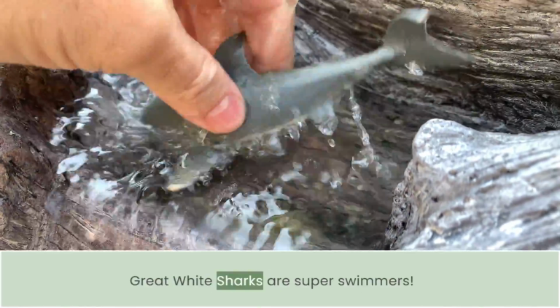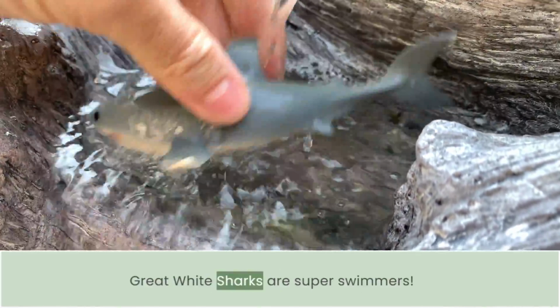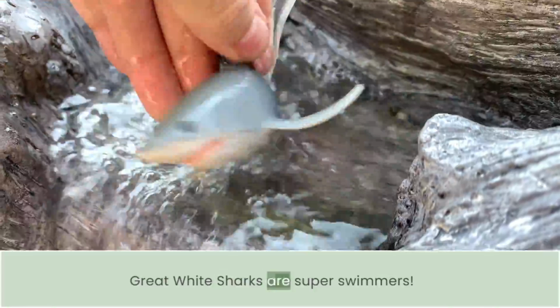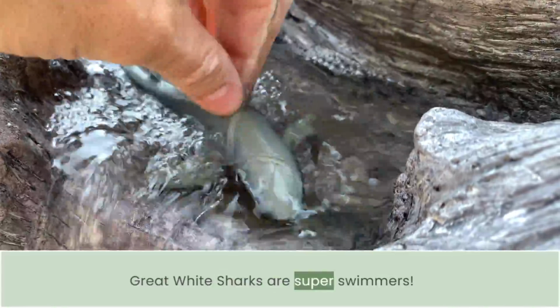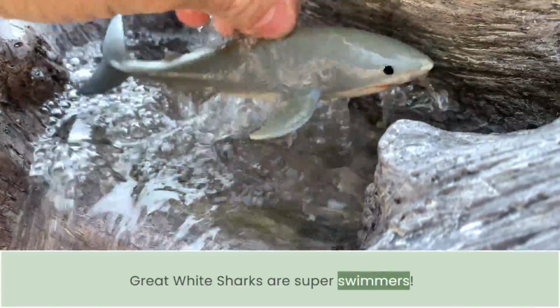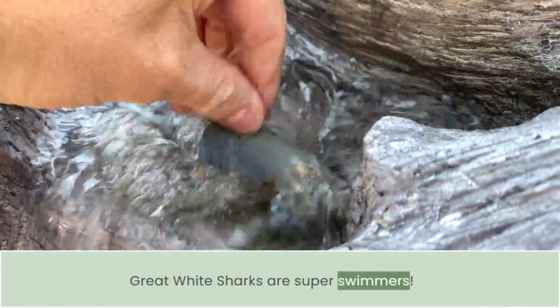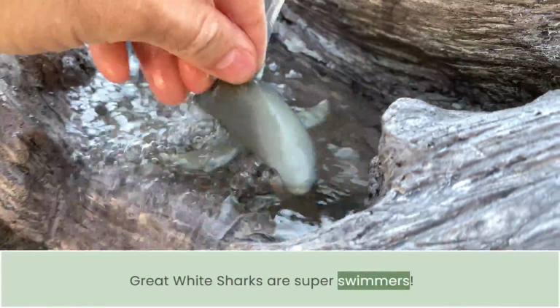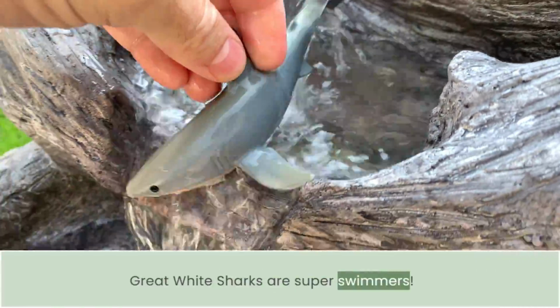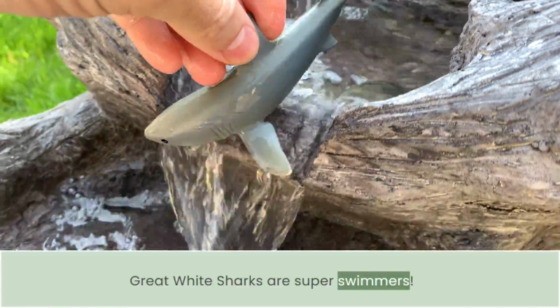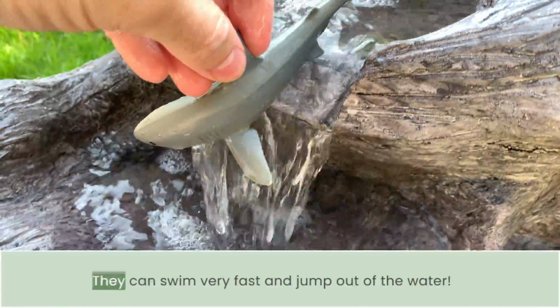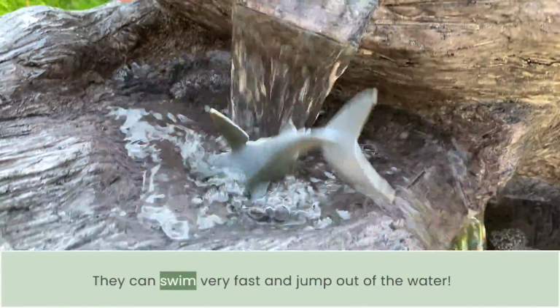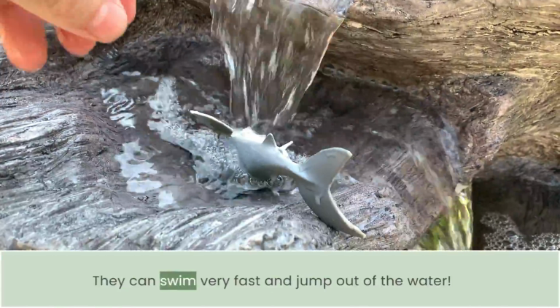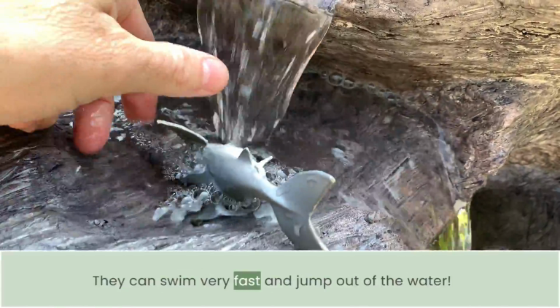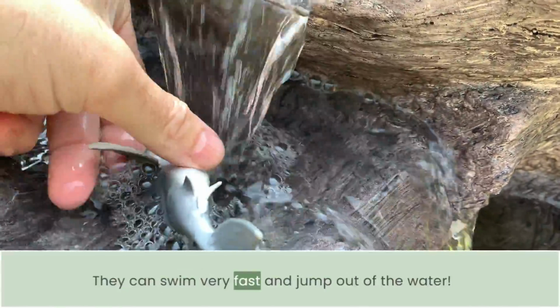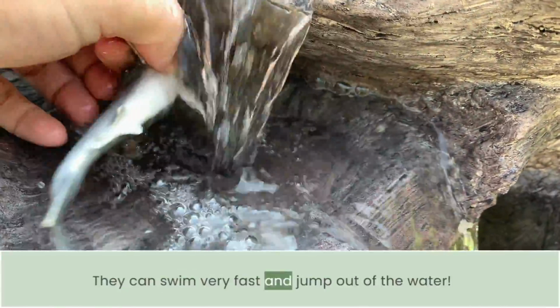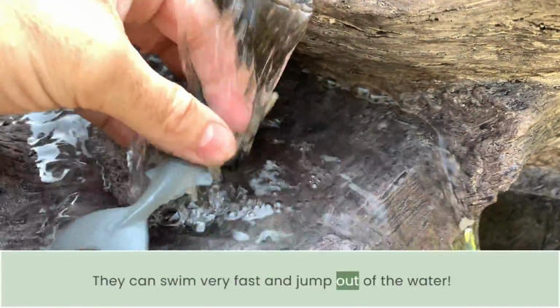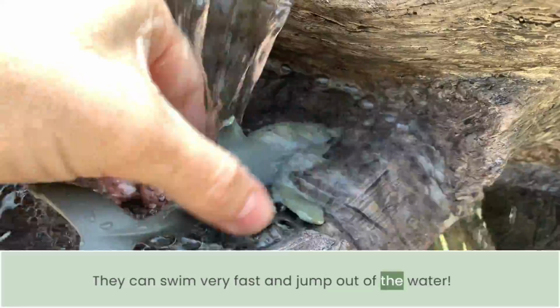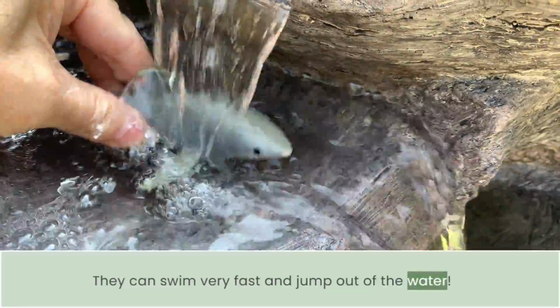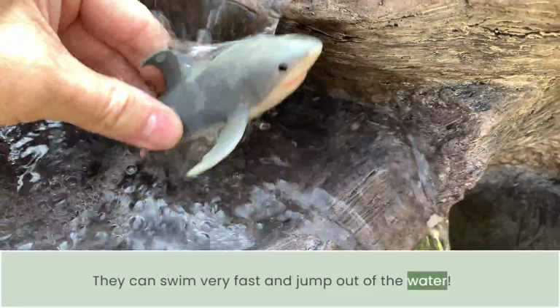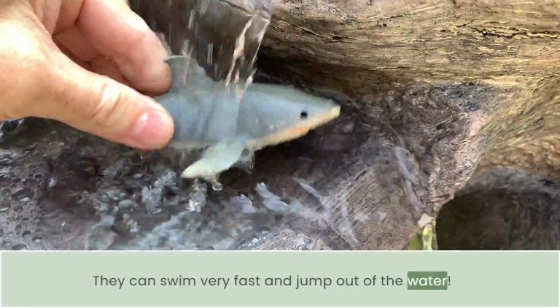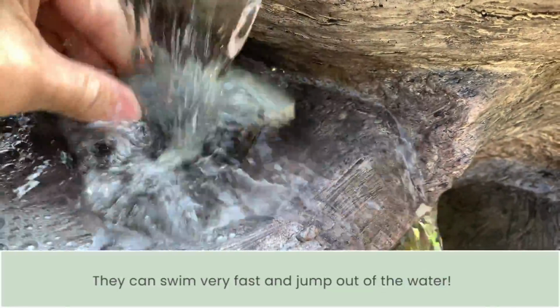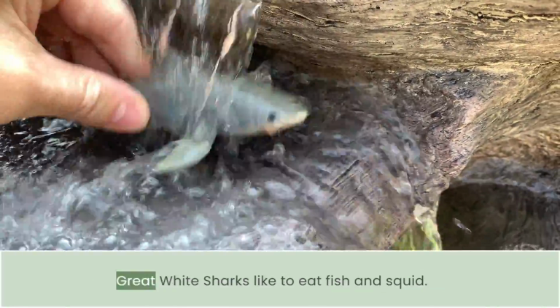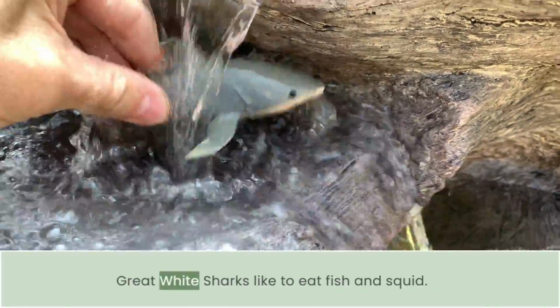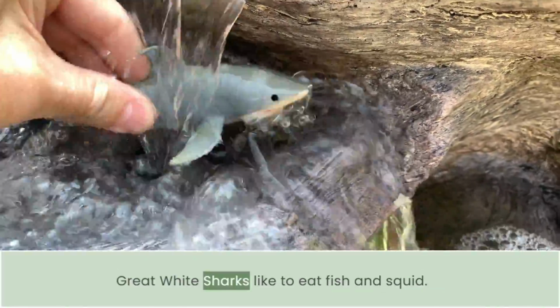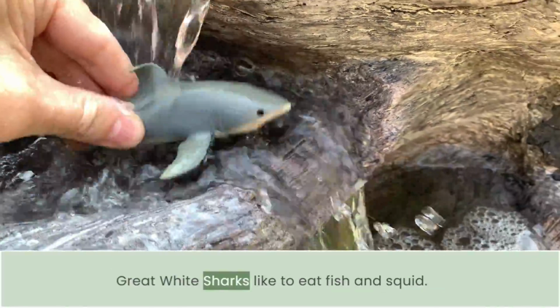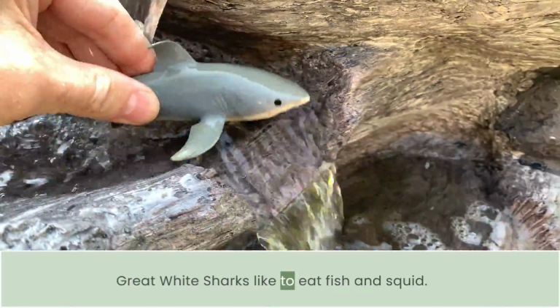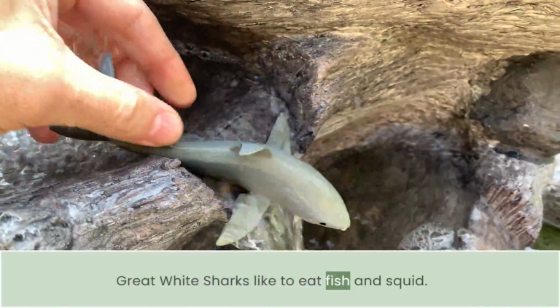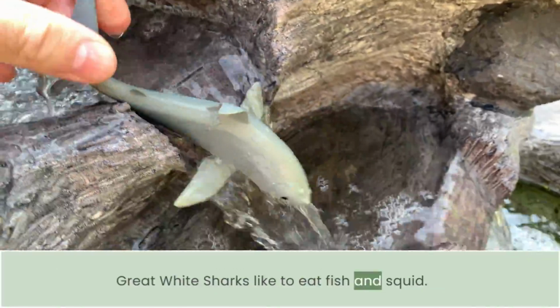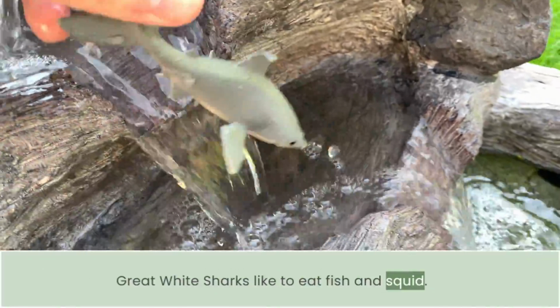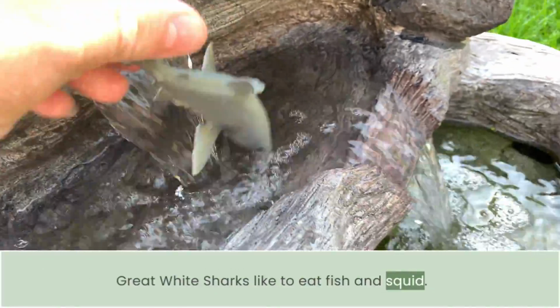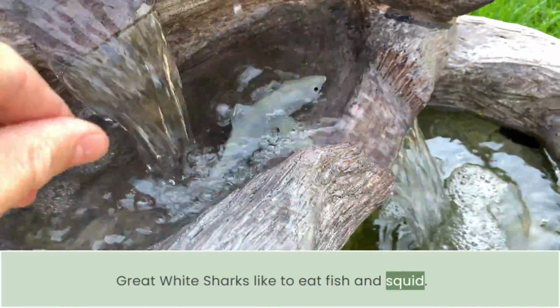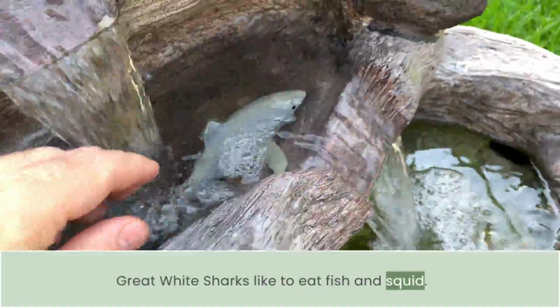Gray reef sharks are super swimmers. They can swim very fast and jump out of the water. Gray reef sharks like to eat fish and squid.